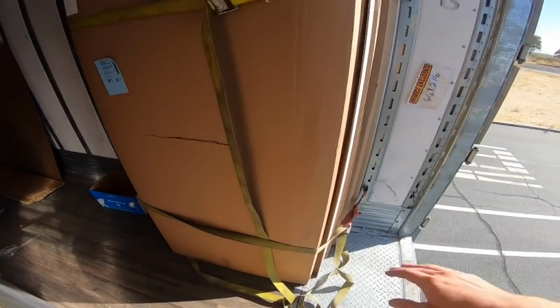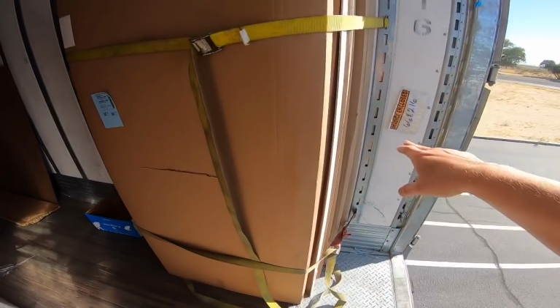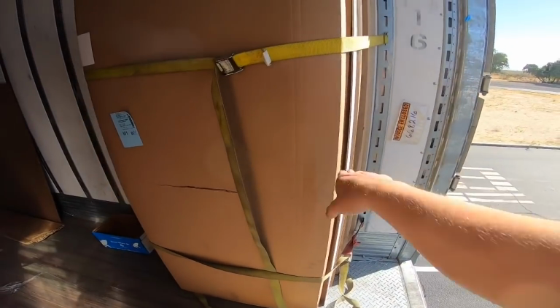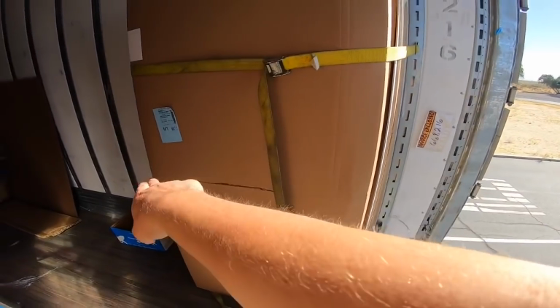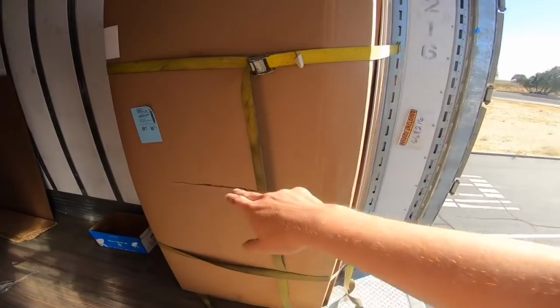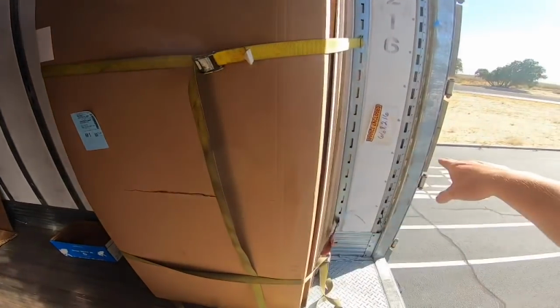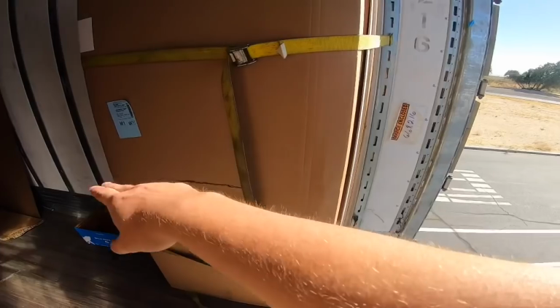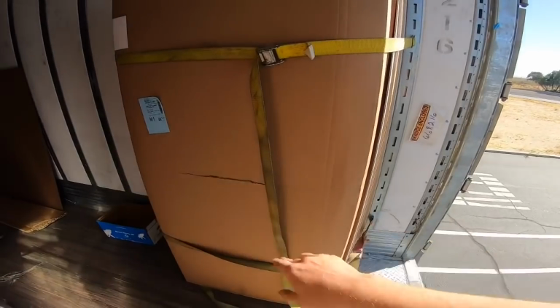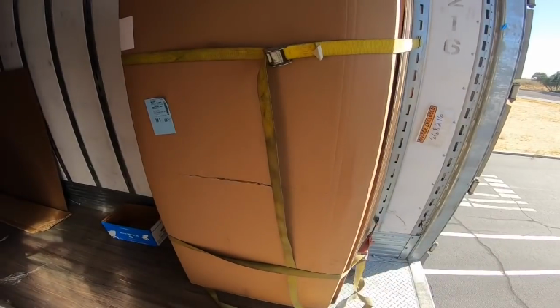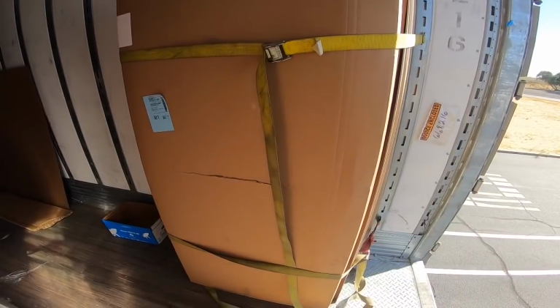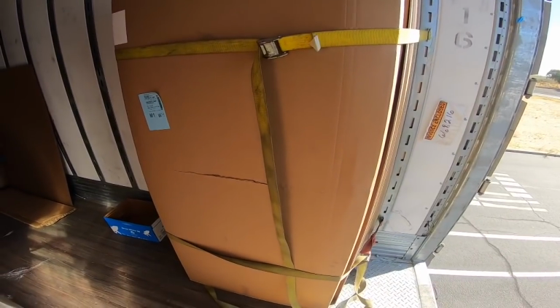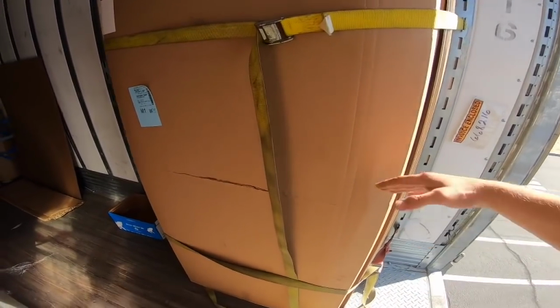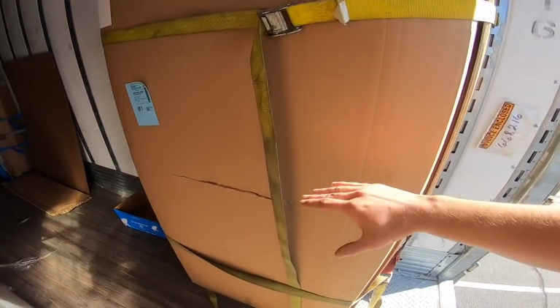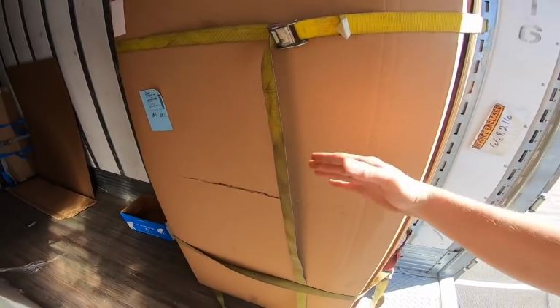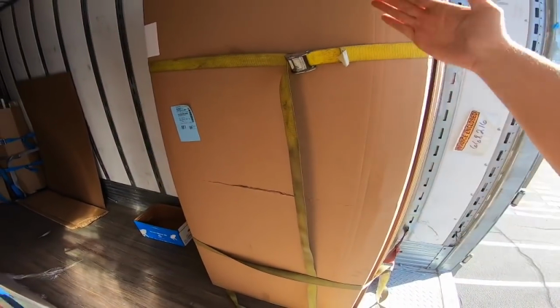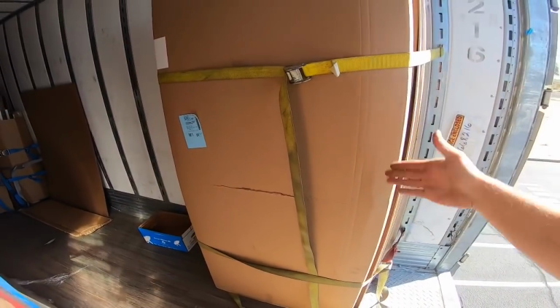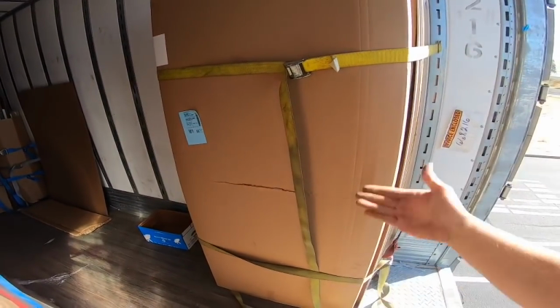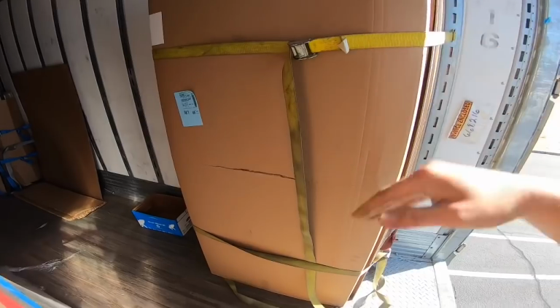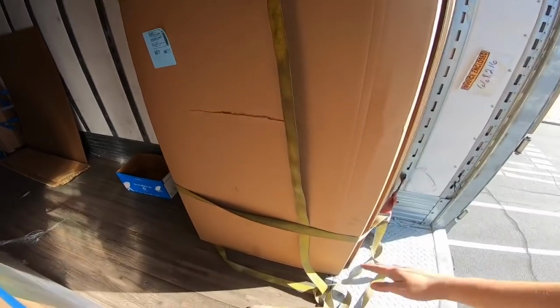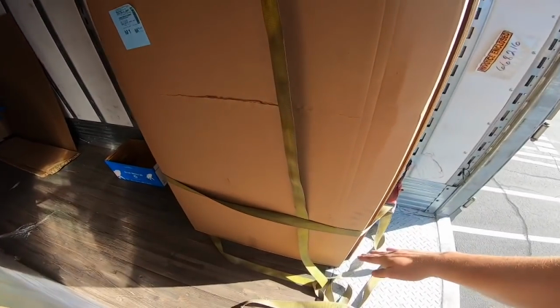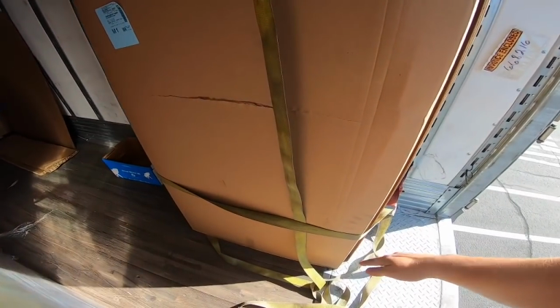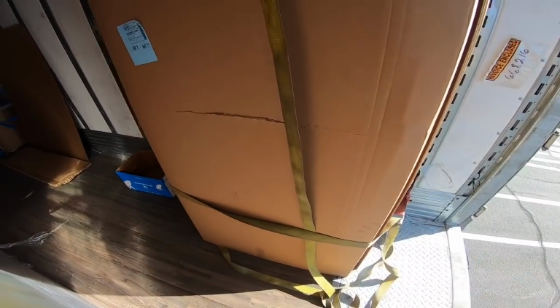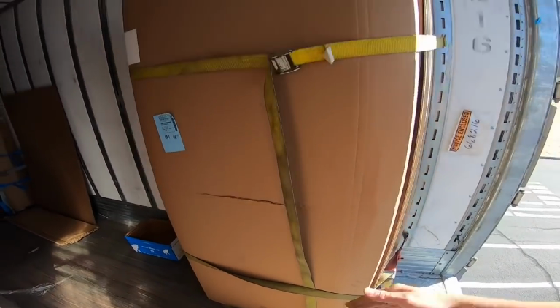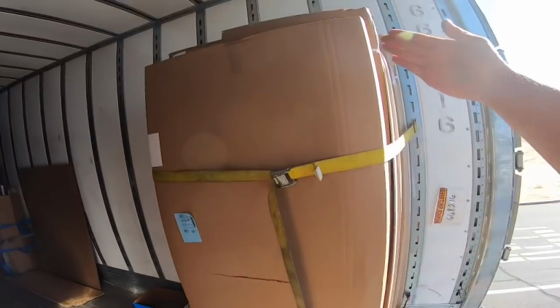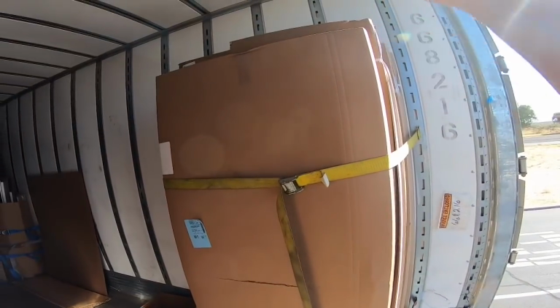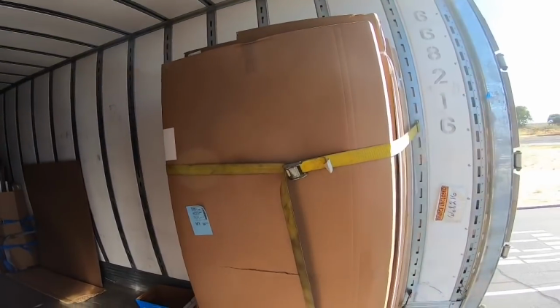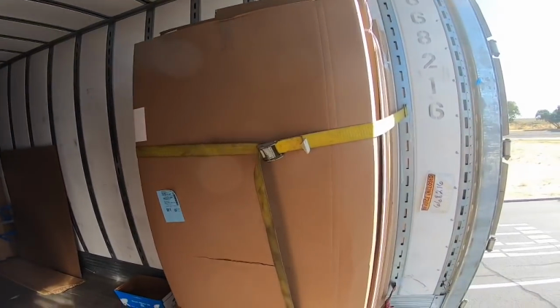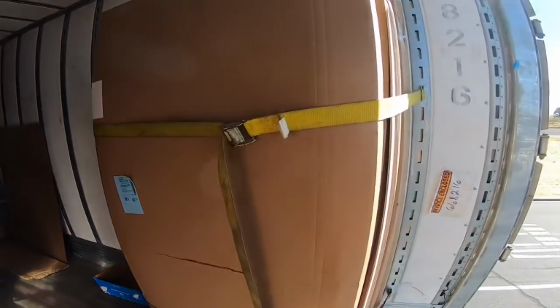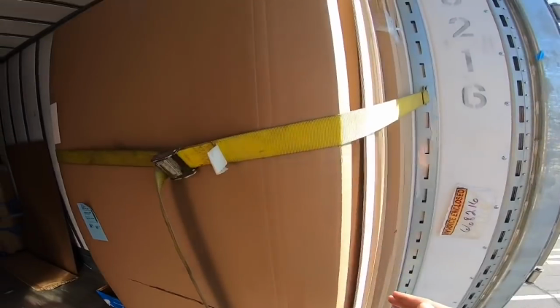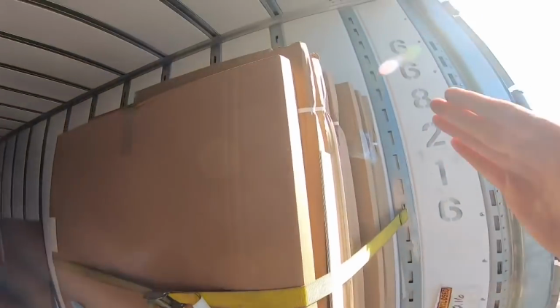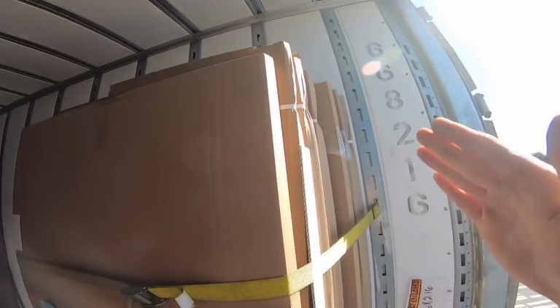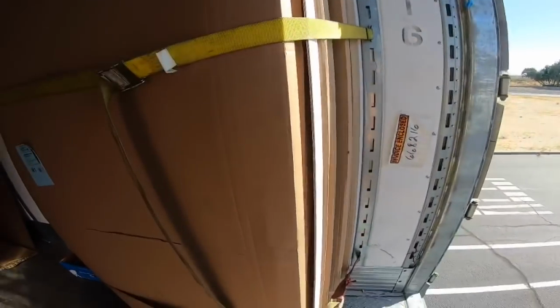They said never to strap it across the middle because you don't want it to bulge and bend. You don't want the bottom sliding out, you don't want them leaning — you want them straight up and down.